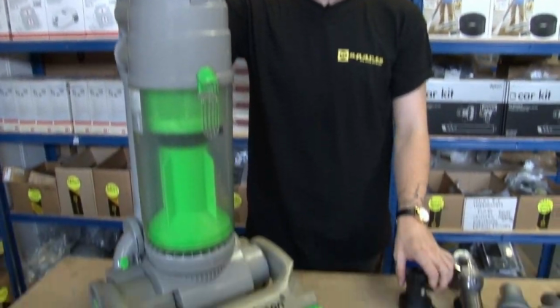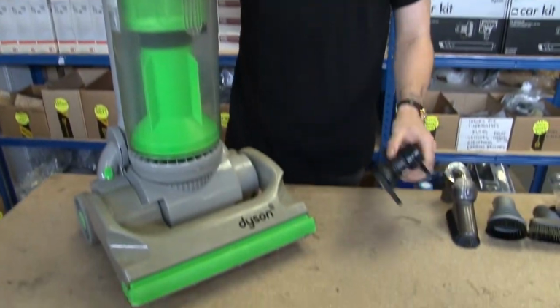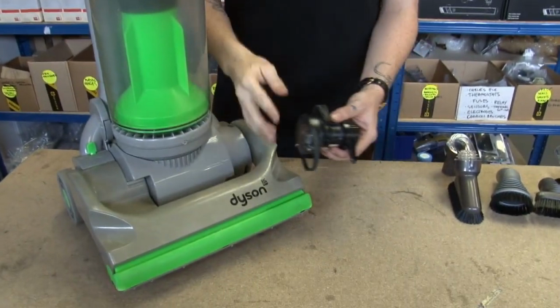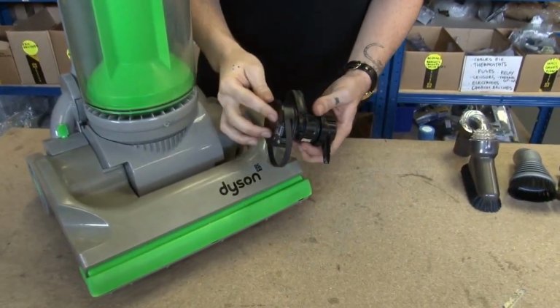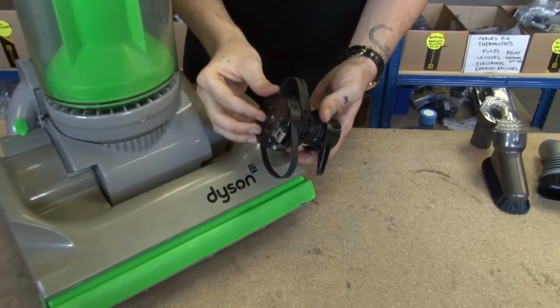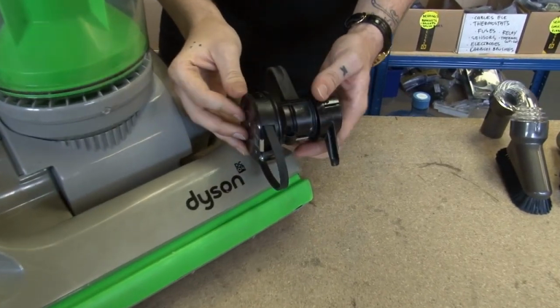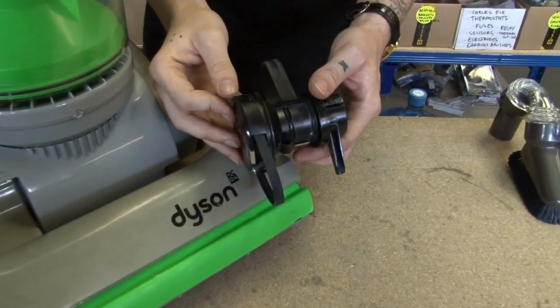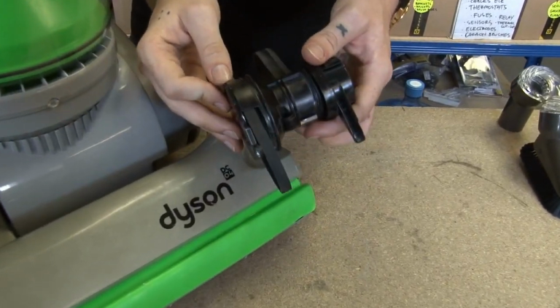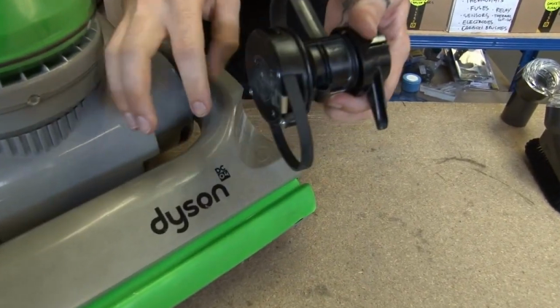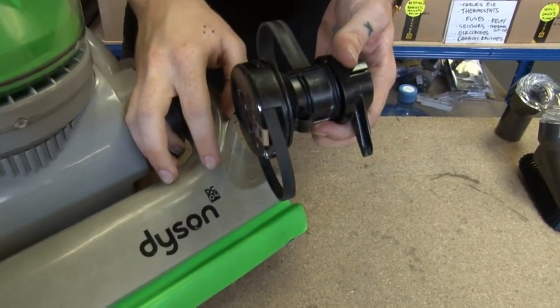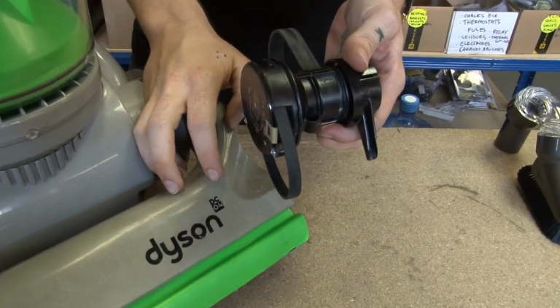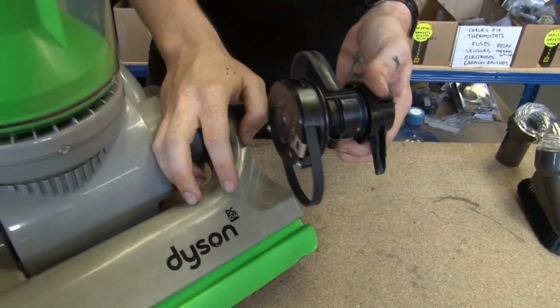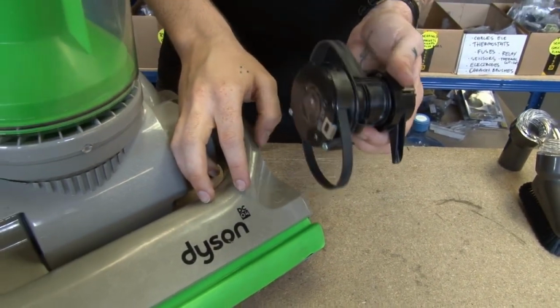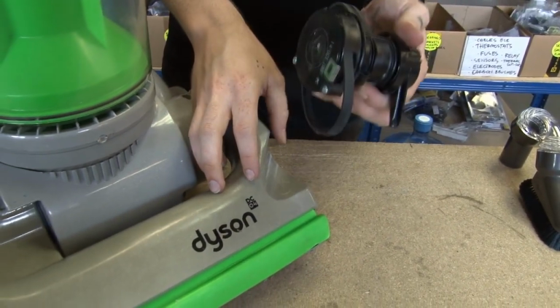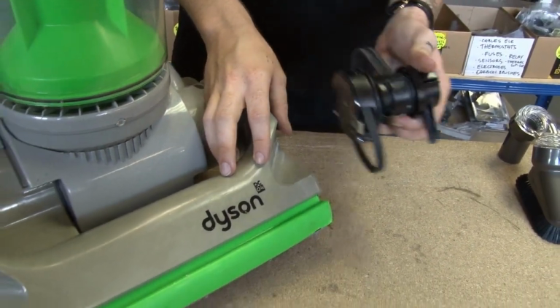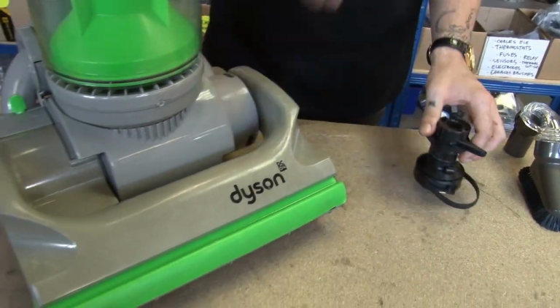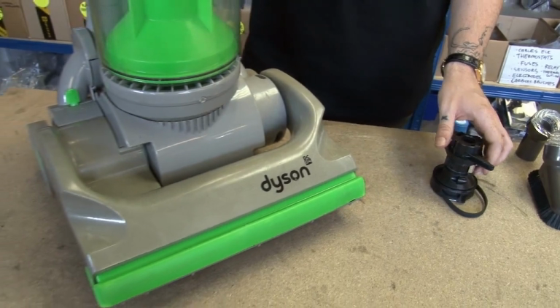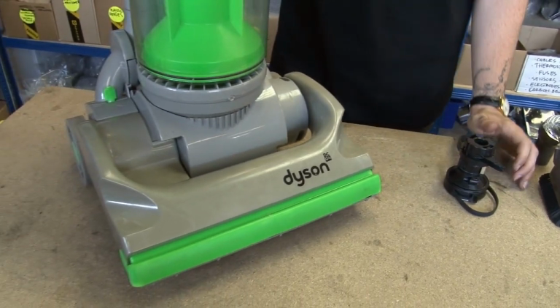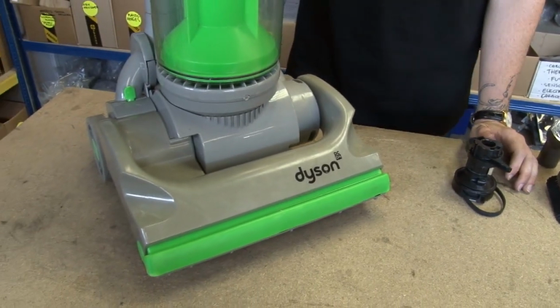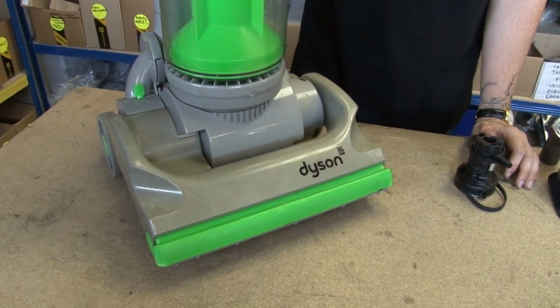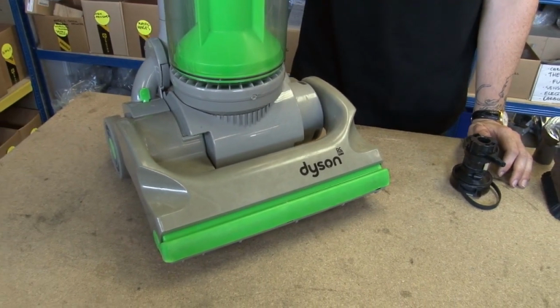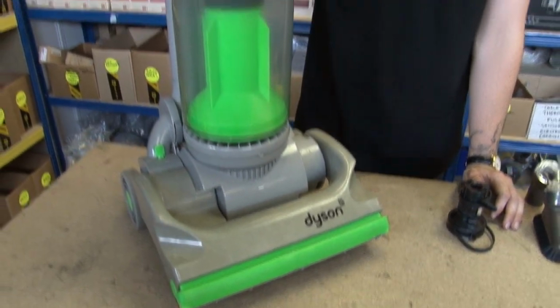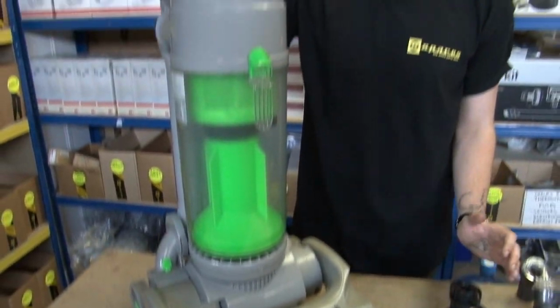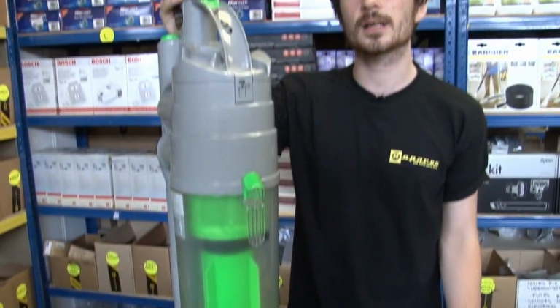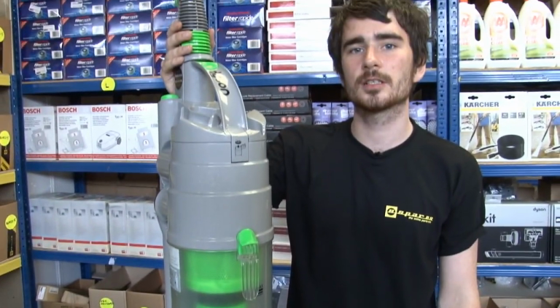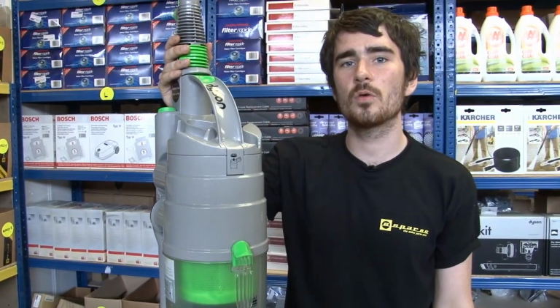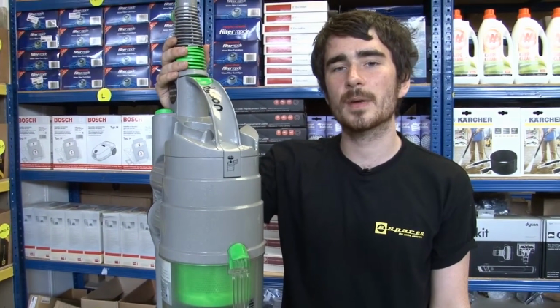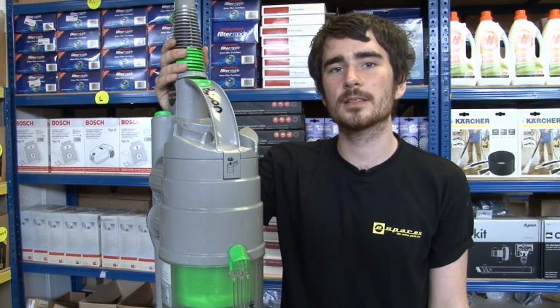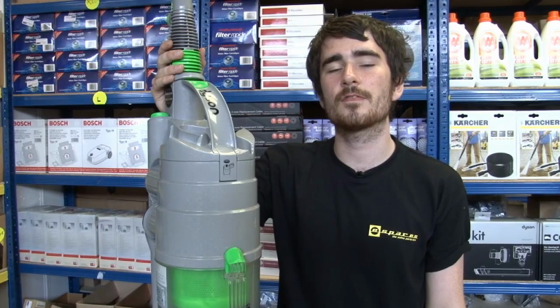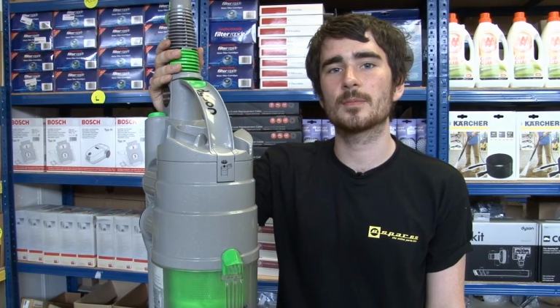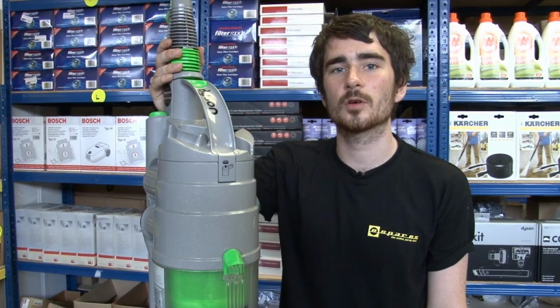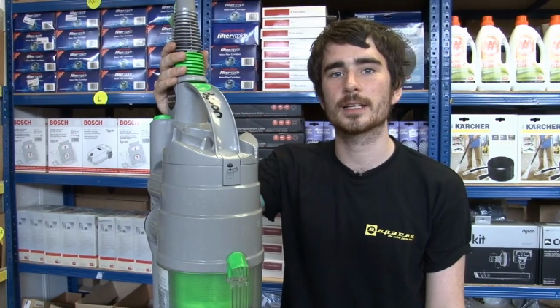Clutch models, which will have a clutch which looks like this, which sits inside the vacuum, and clutchless models like this DC04 Silver and Line. Now apart from the clutch, all the other spare parts are very similar across the range.